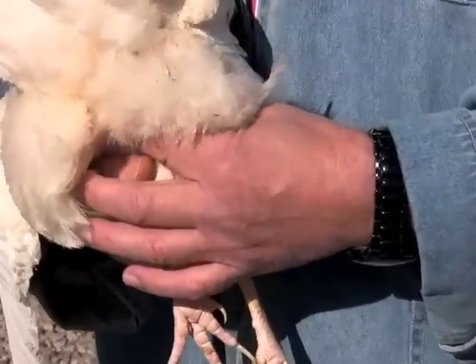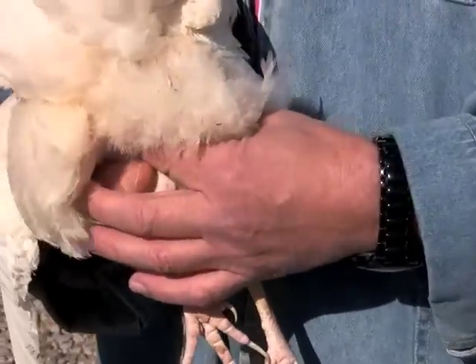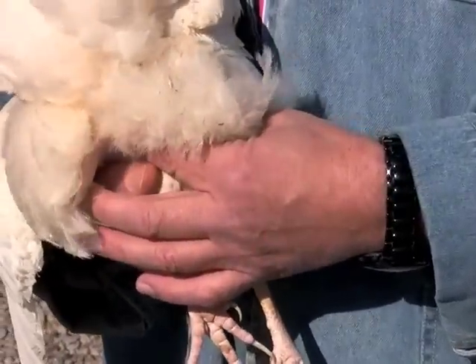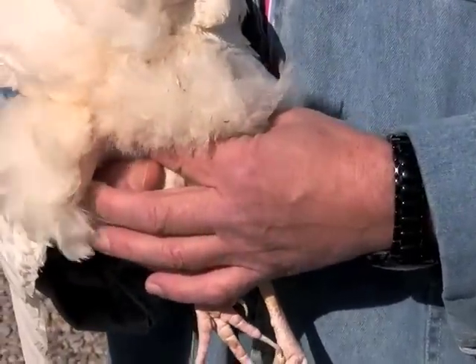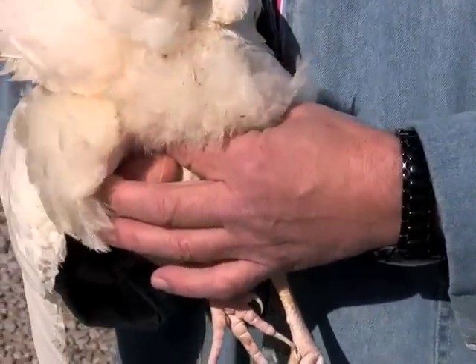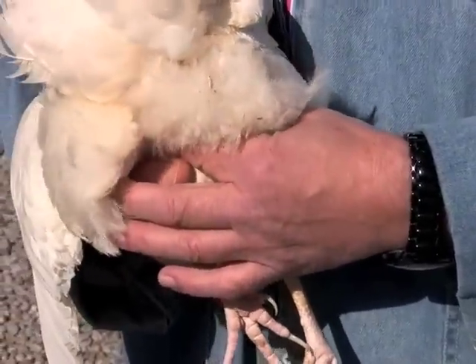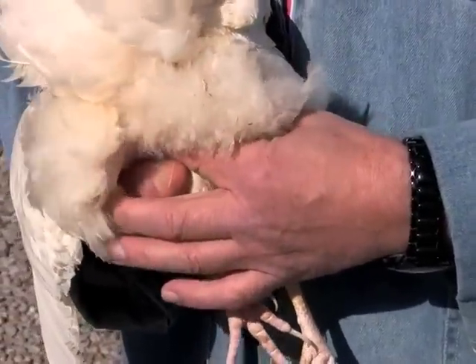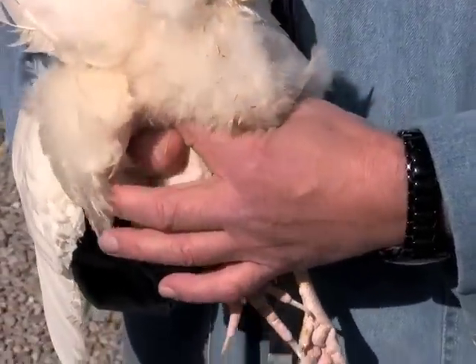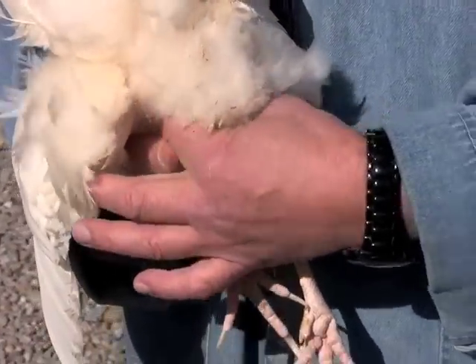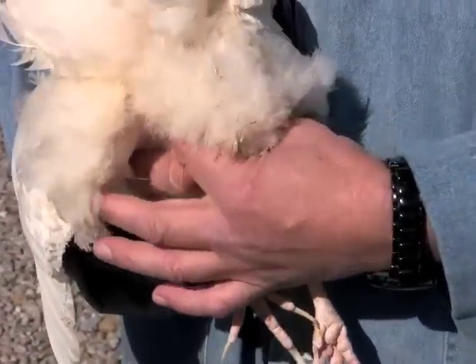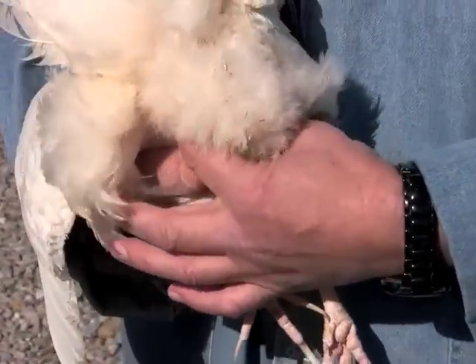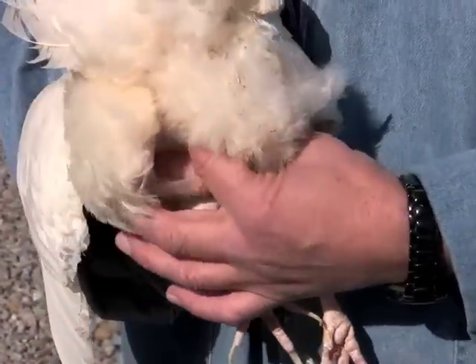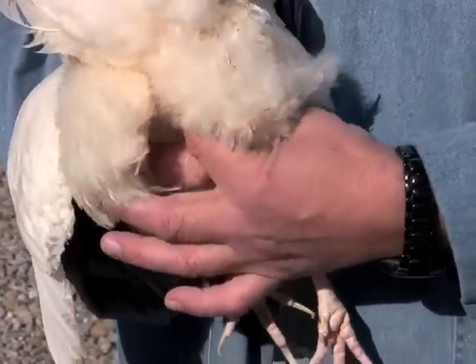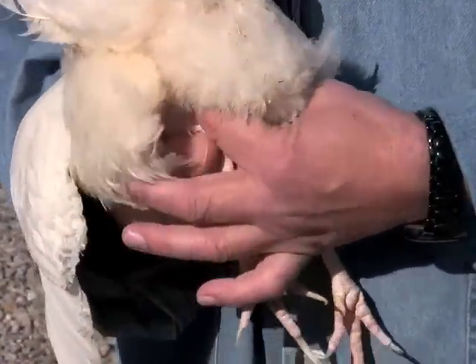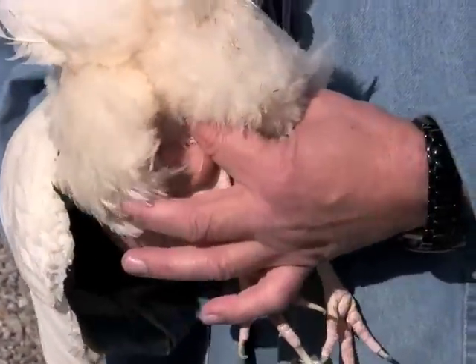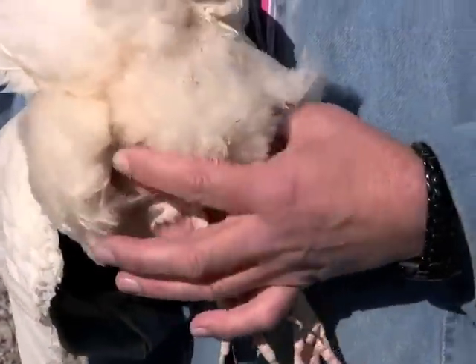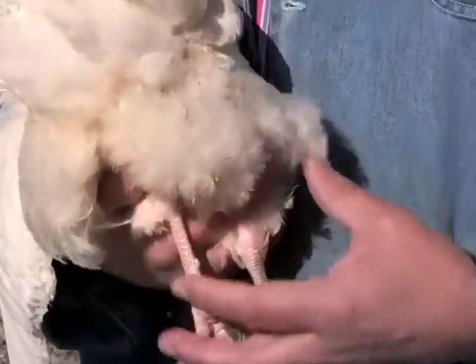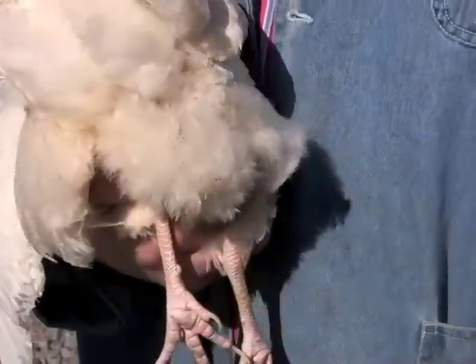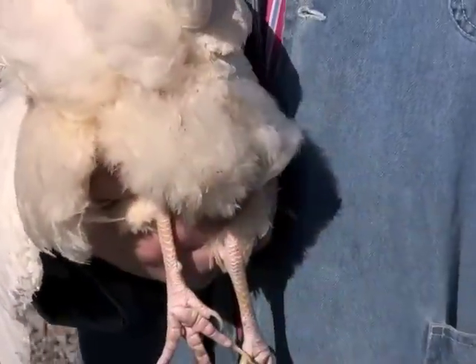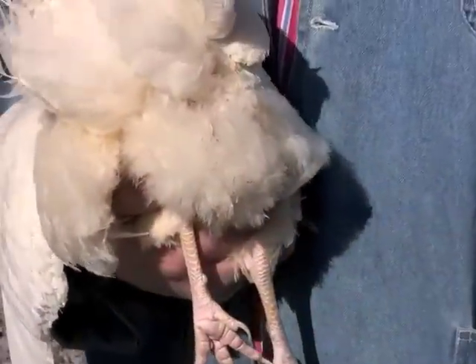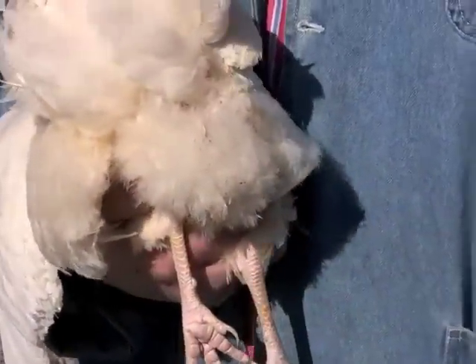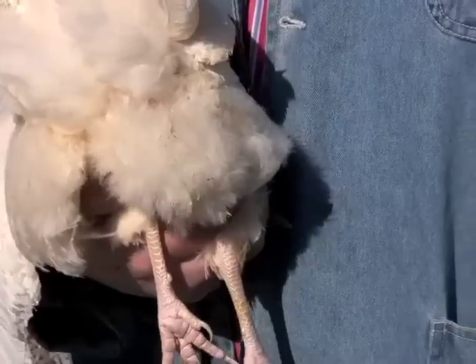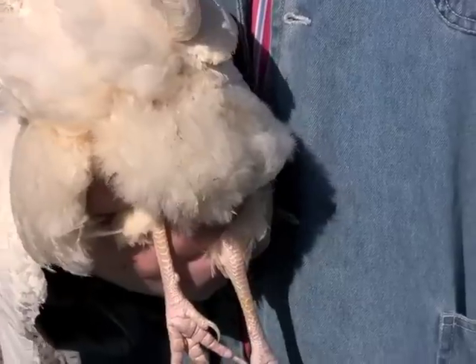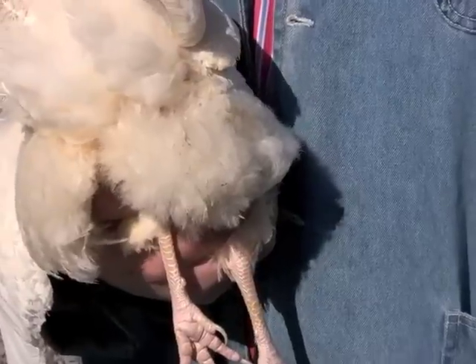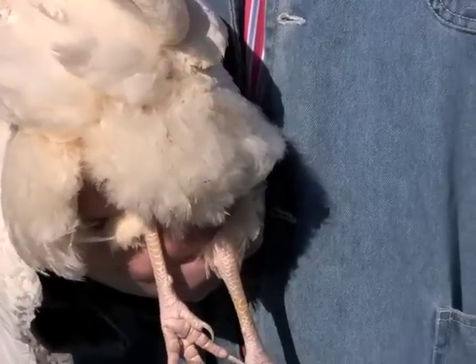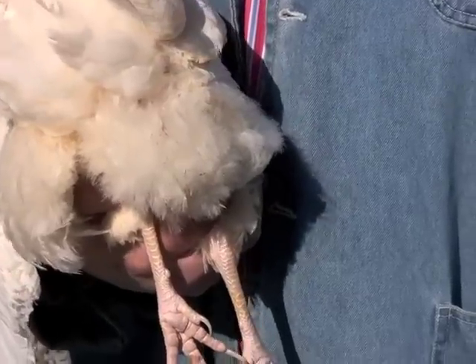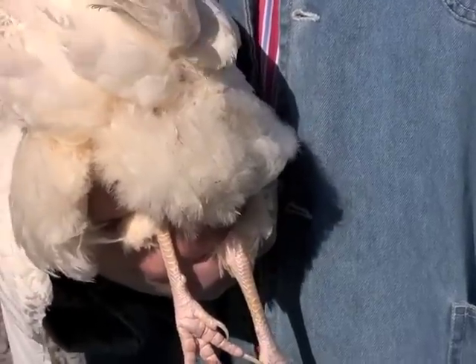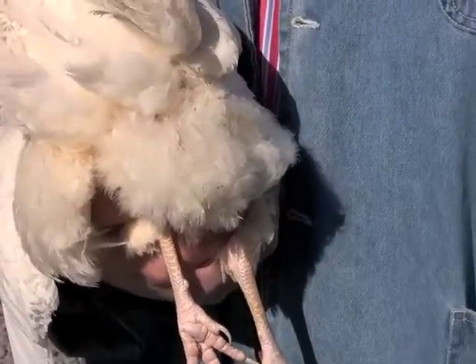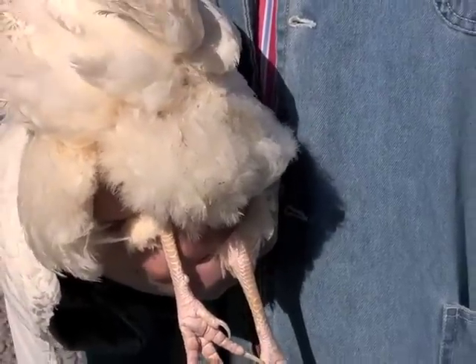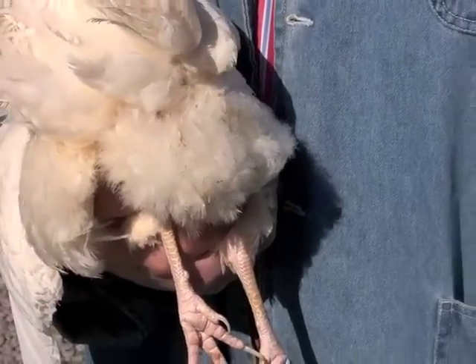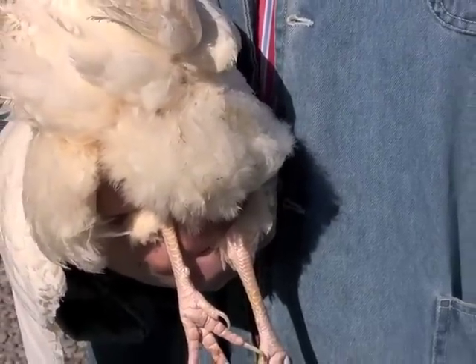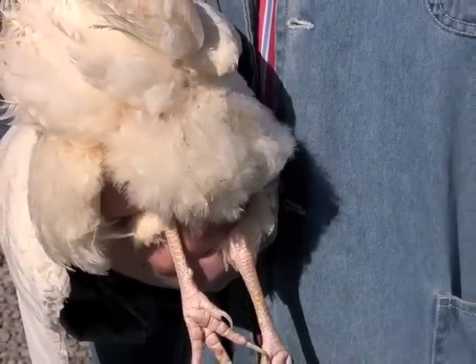Next, we check for abdominal fat. If there's not very much abdominal fat there, then the bird is a good past producer.